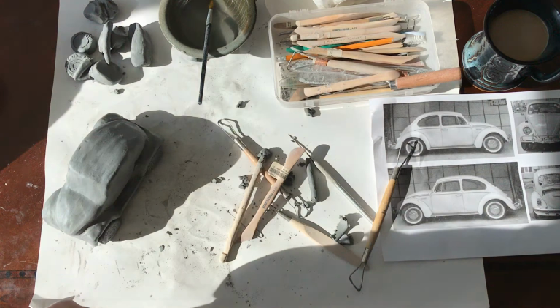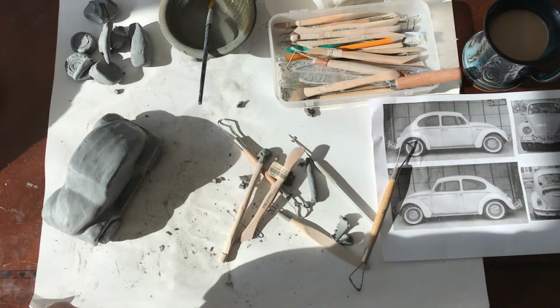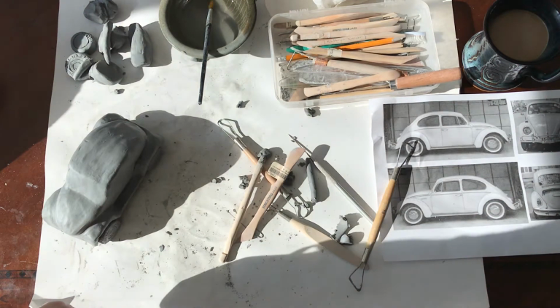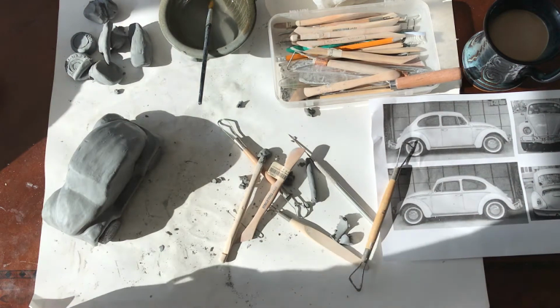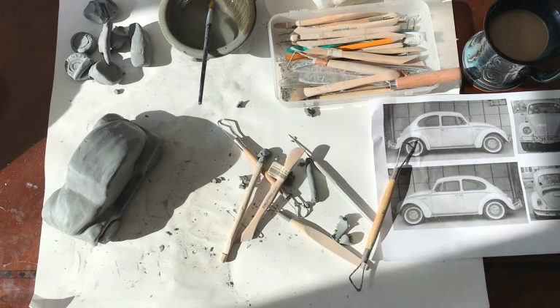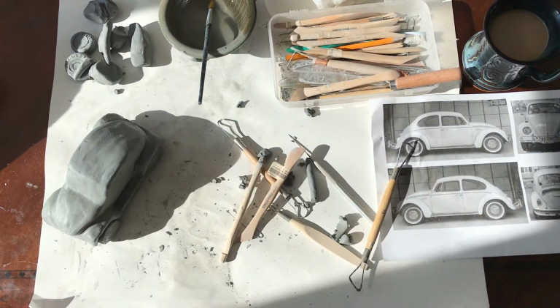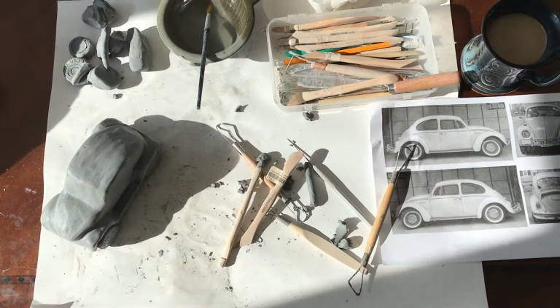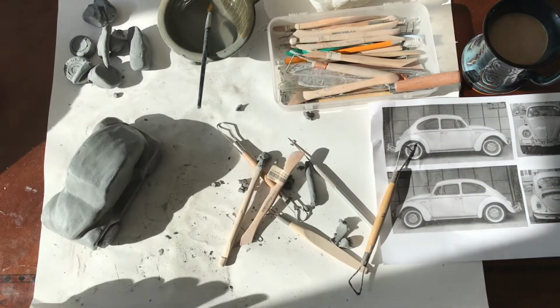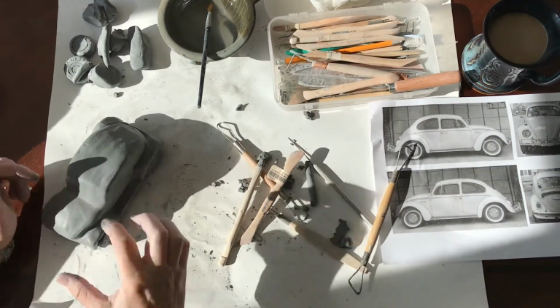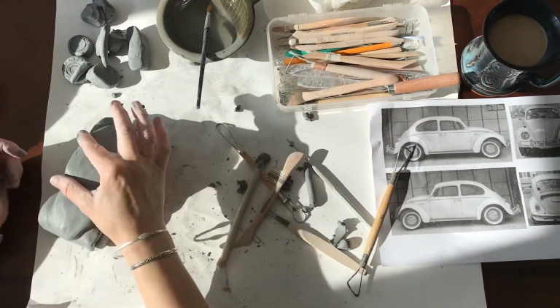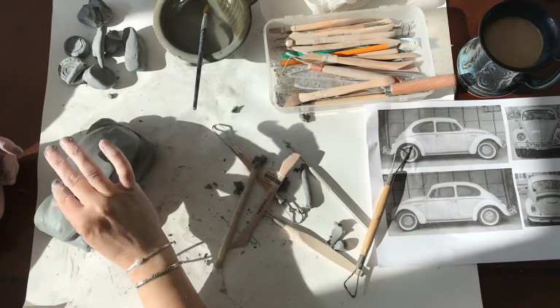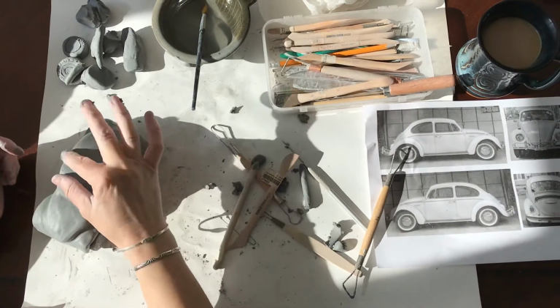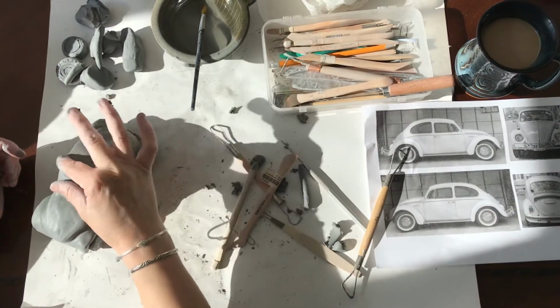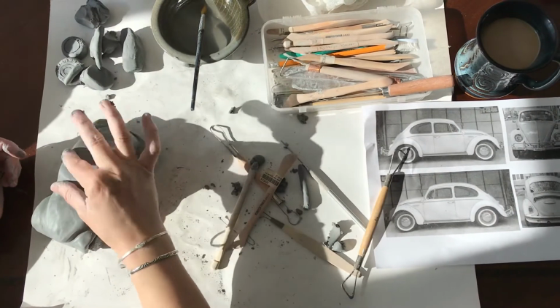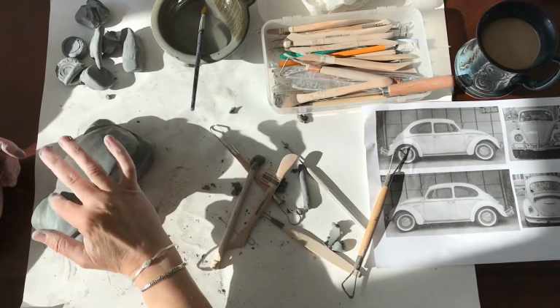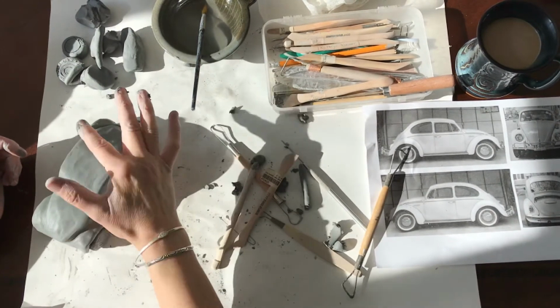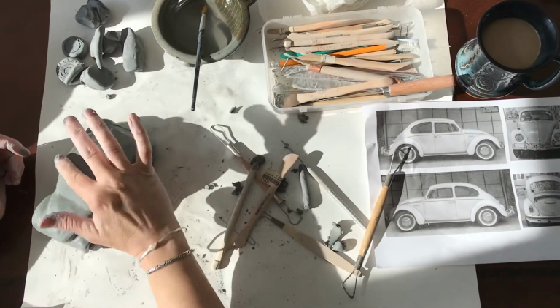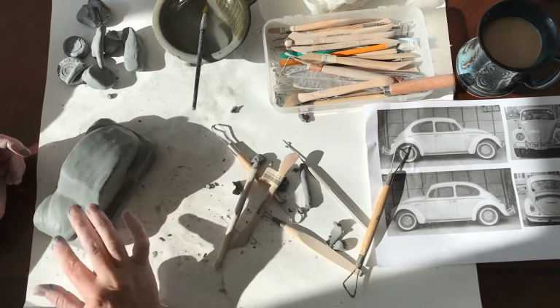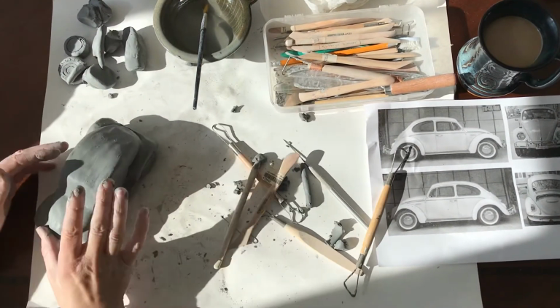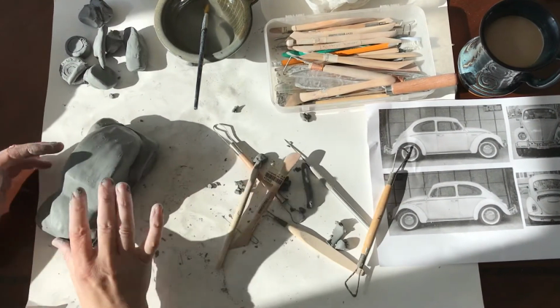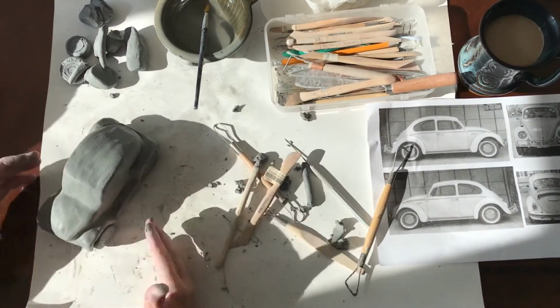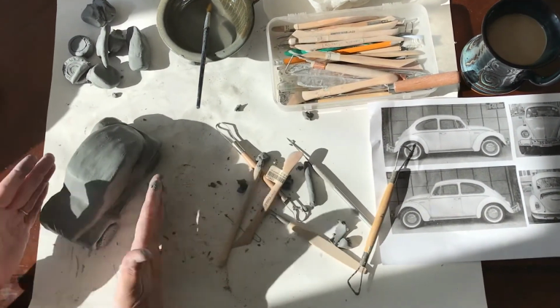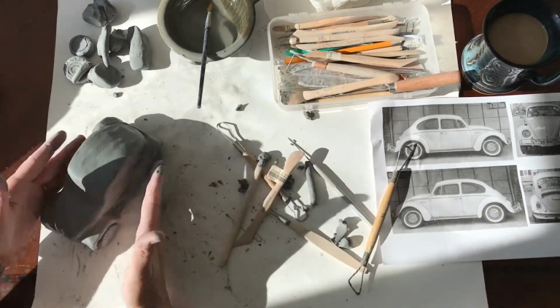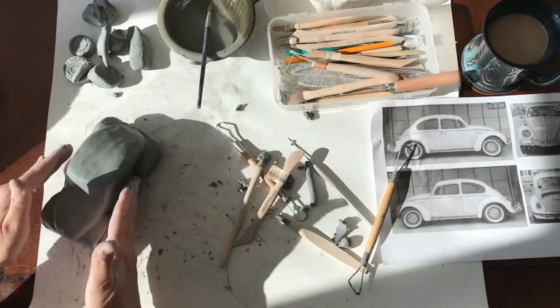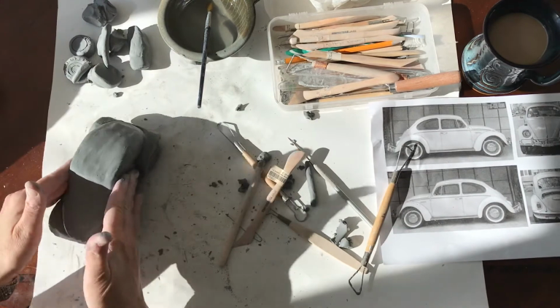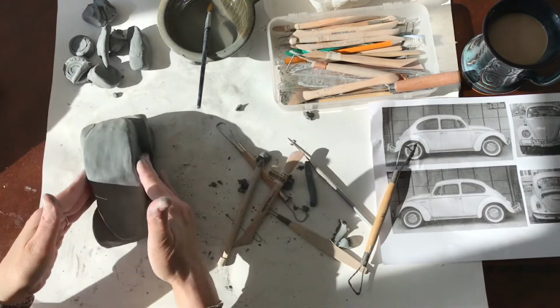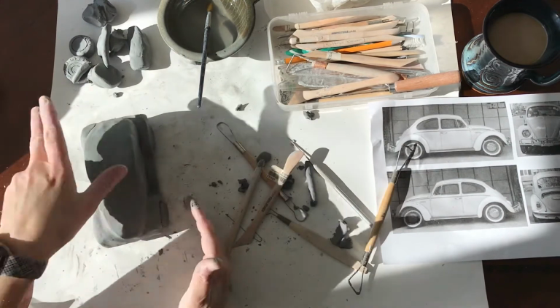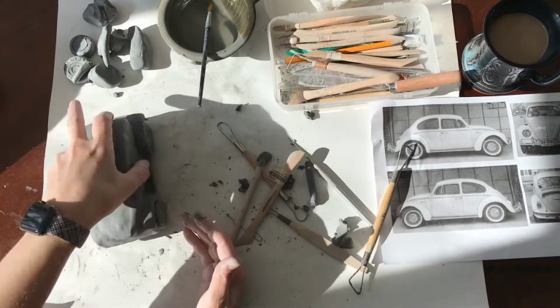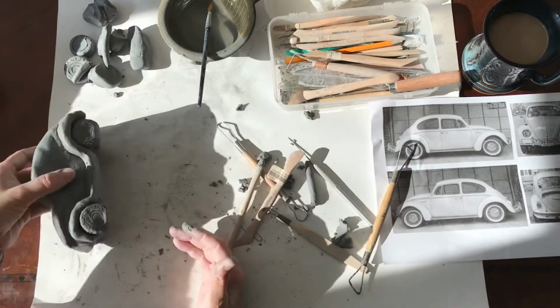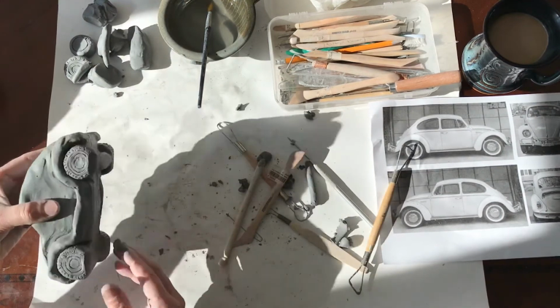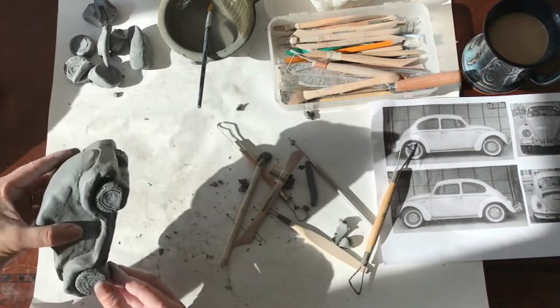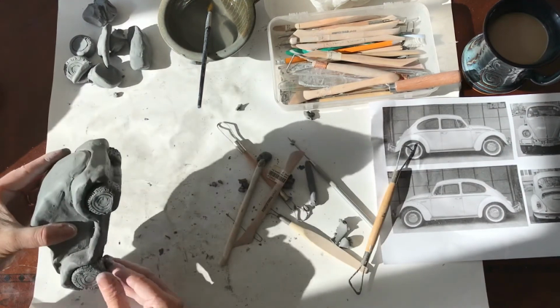We are so close to adding final details. One more thing we need to do. So you've done, you've smoothed things out, you've prepped your side, you have it looking exactly the way you want it to look.